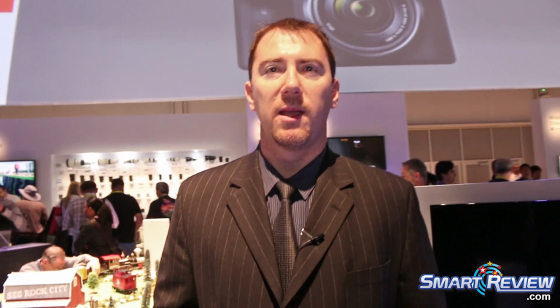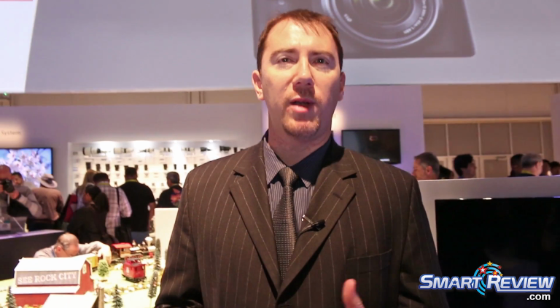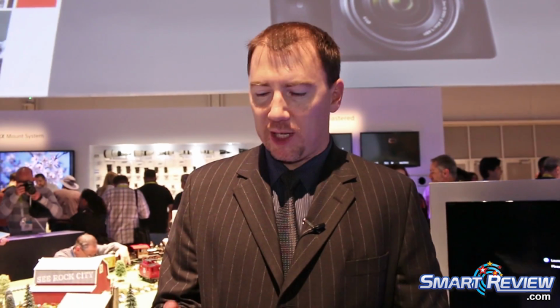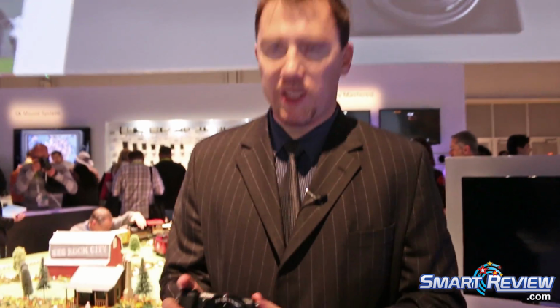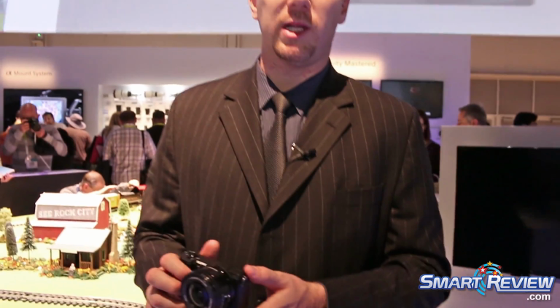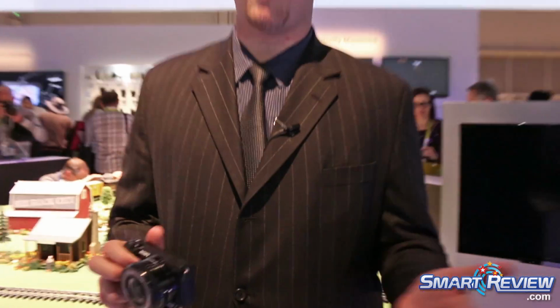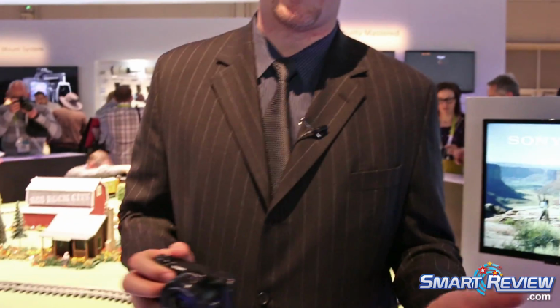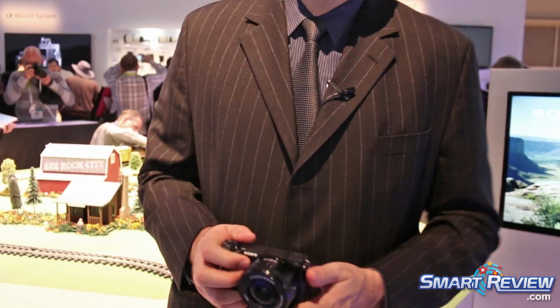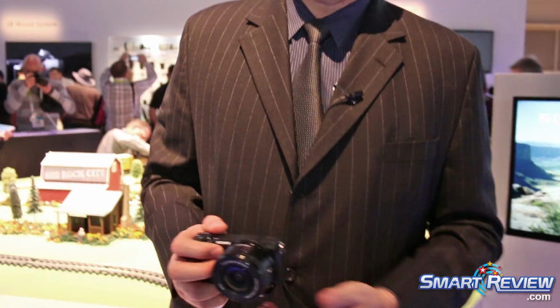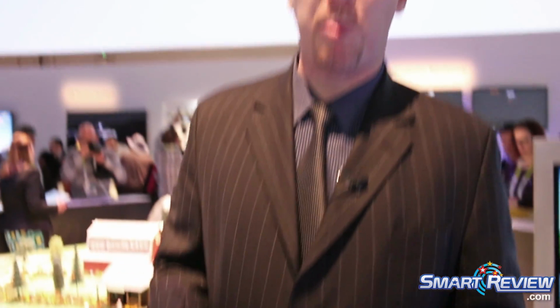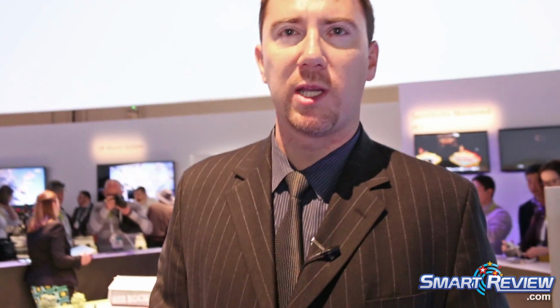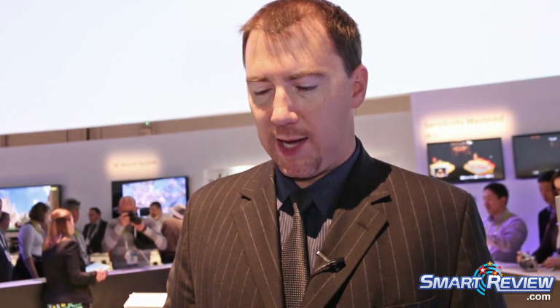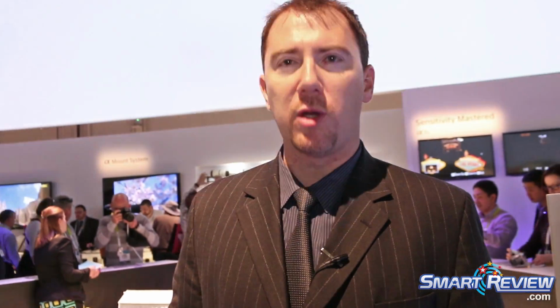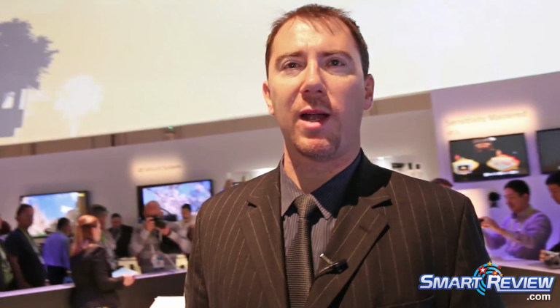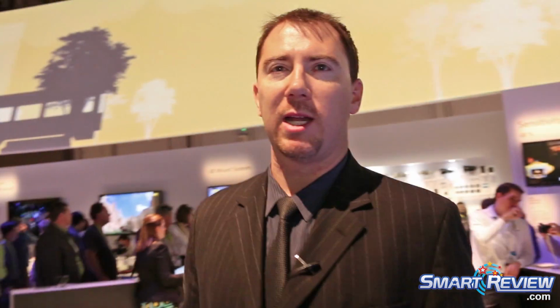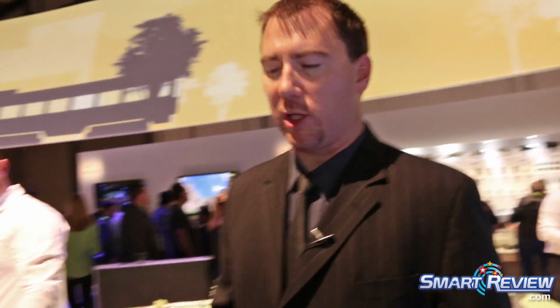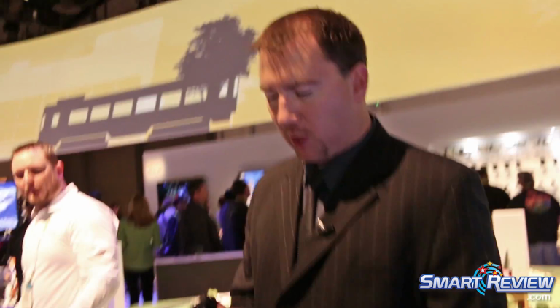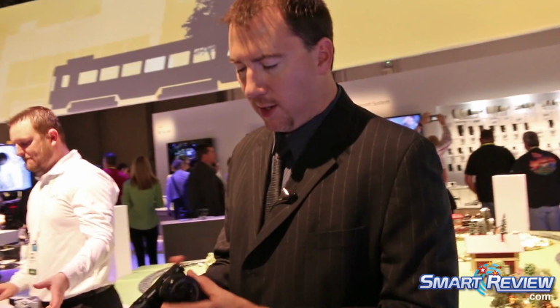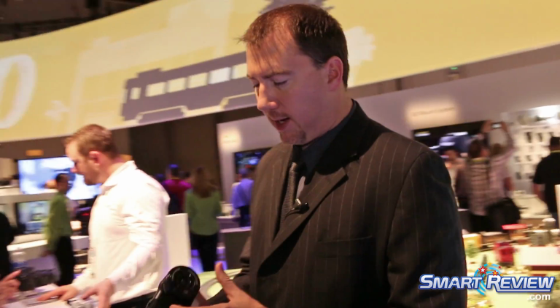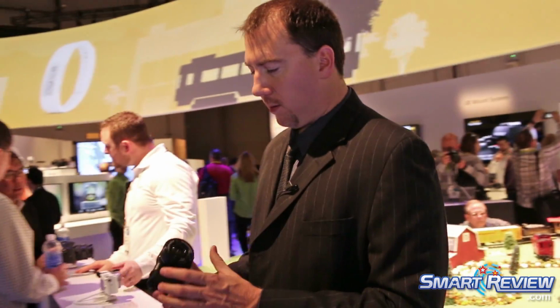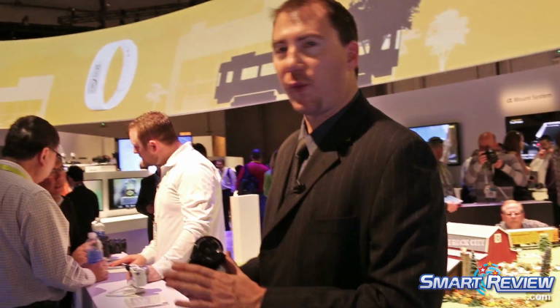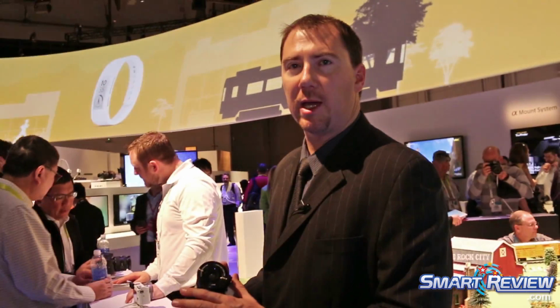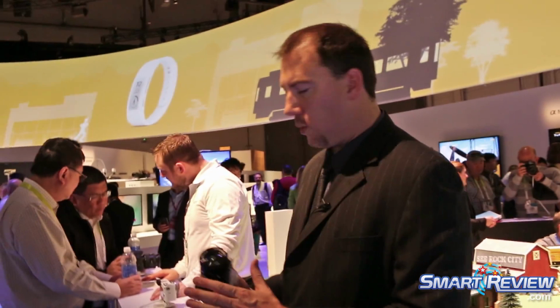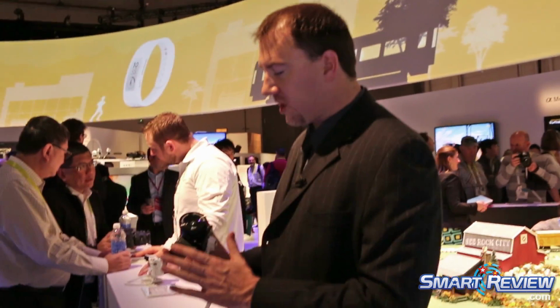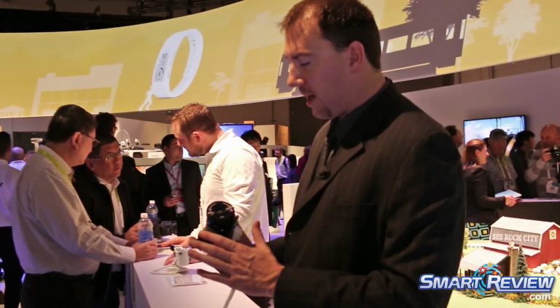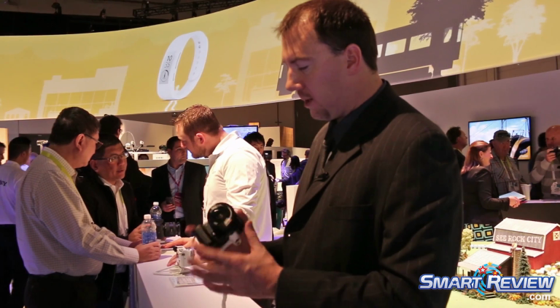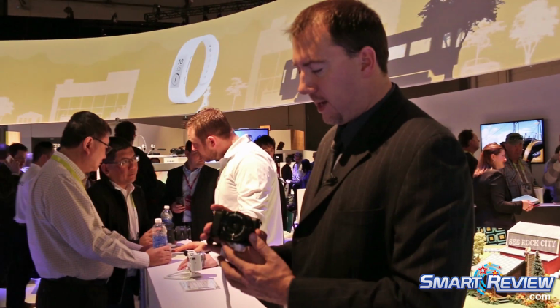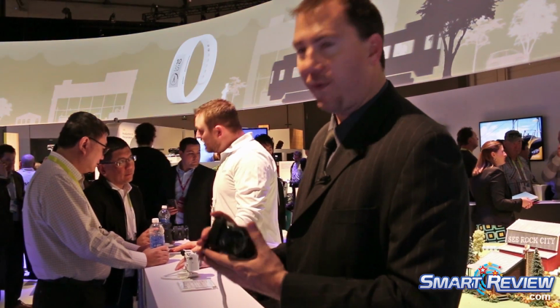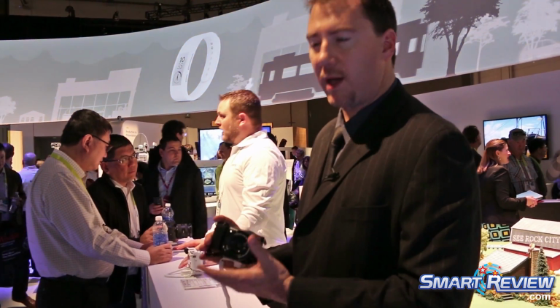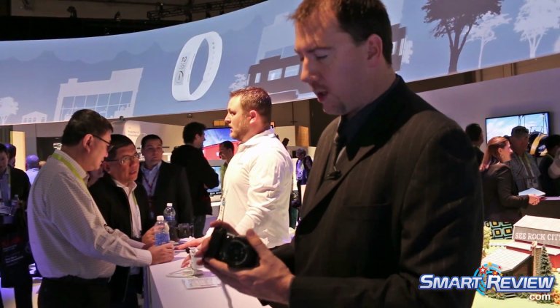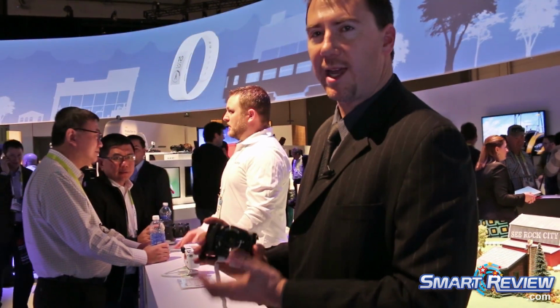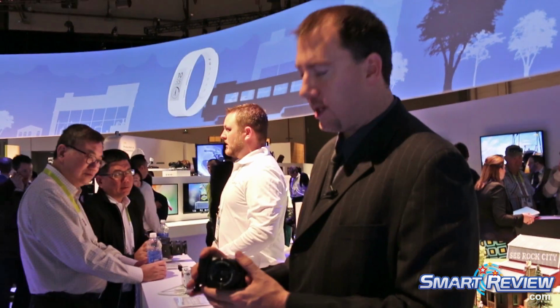That really helps anybody who's out shooting — let's say you have kids running around or you're shooting sports — you really don't get any missed shots. So look out for the new Alpha system cameras: the a5100, the a6000, and a few others that I'm going to show you in a few seconds.